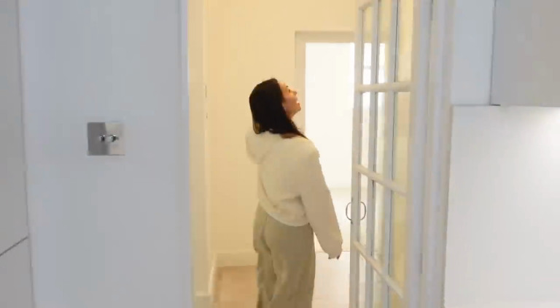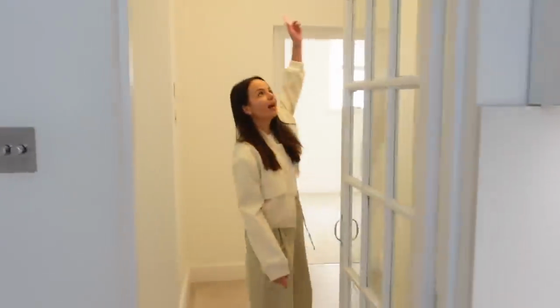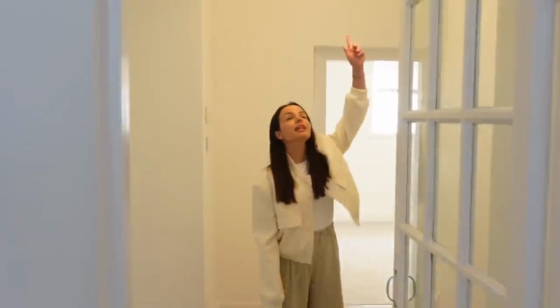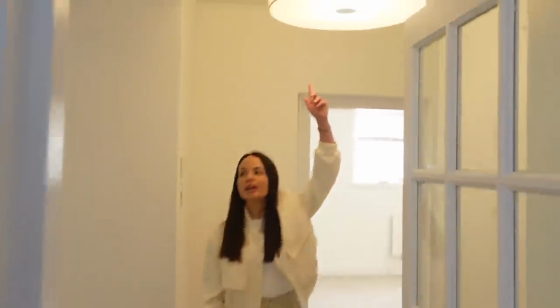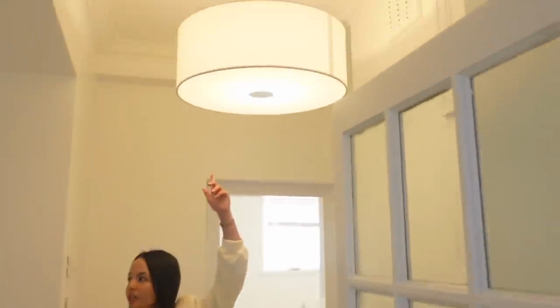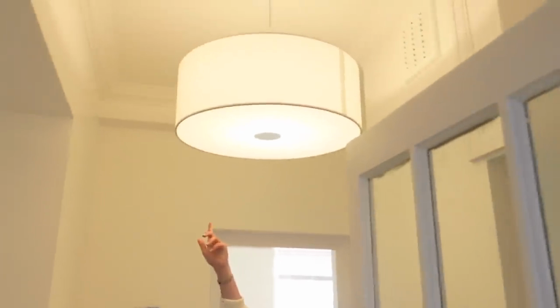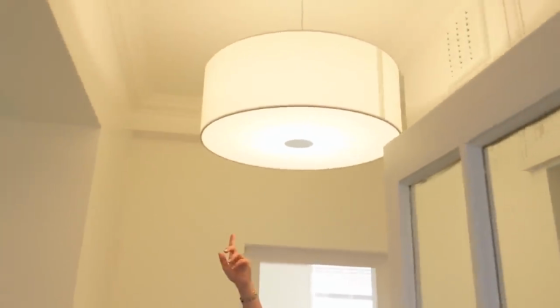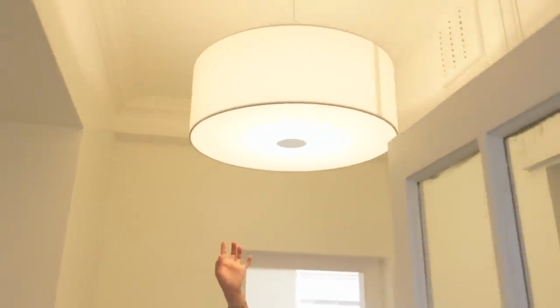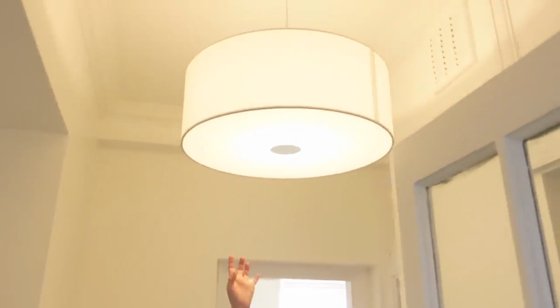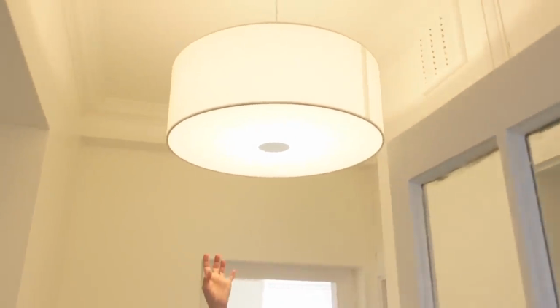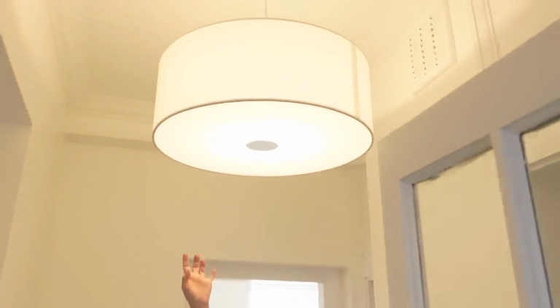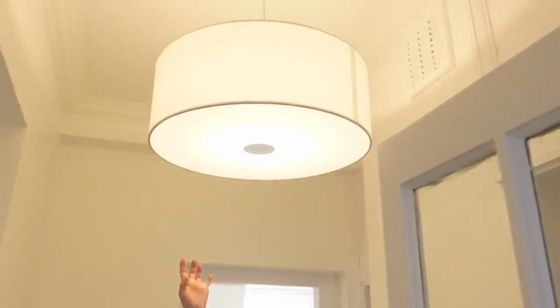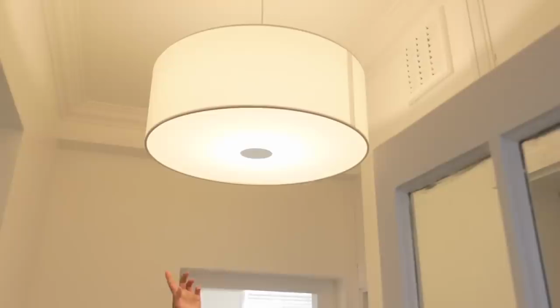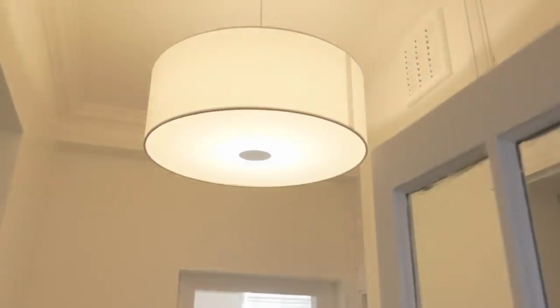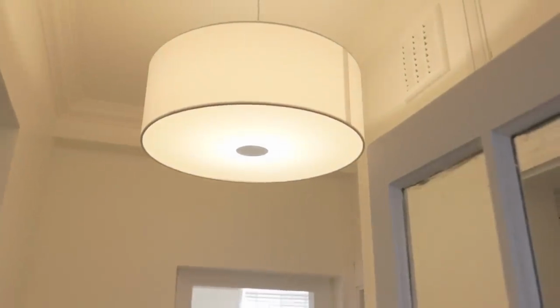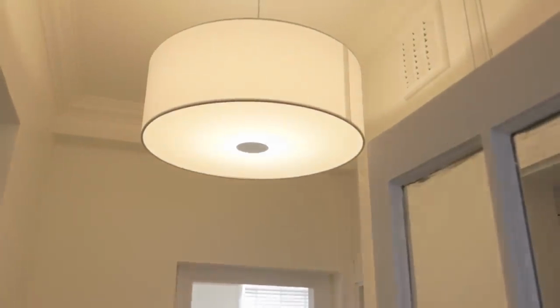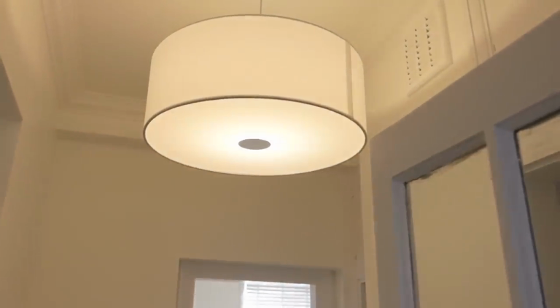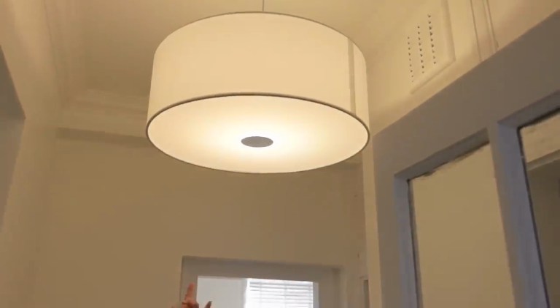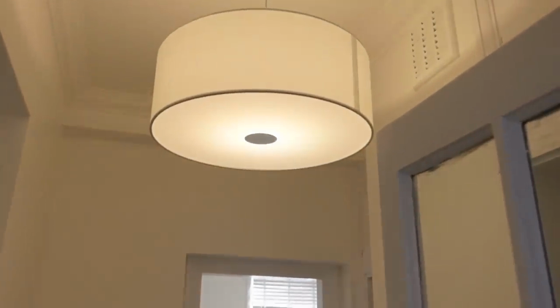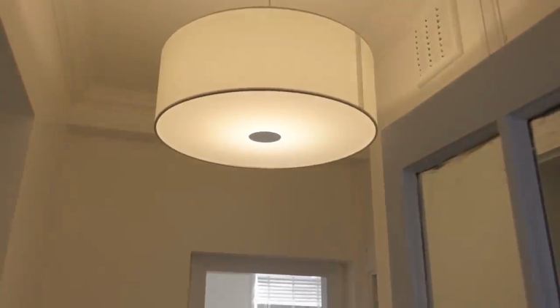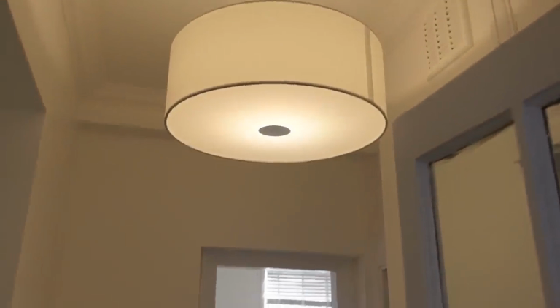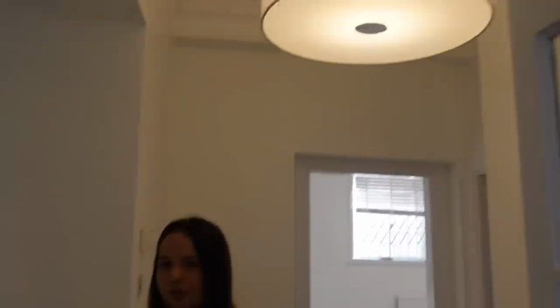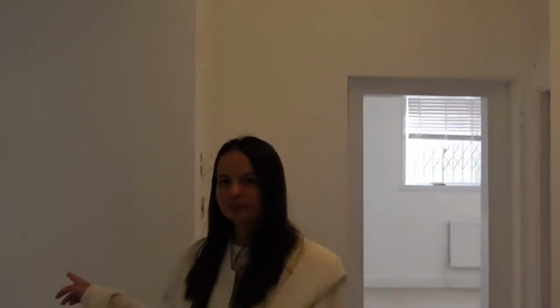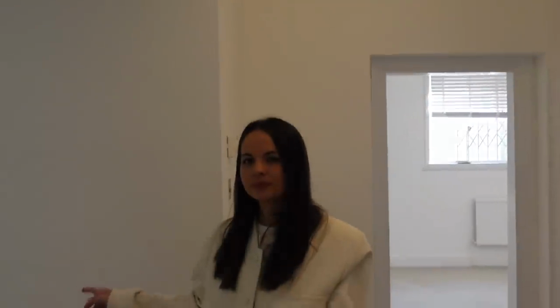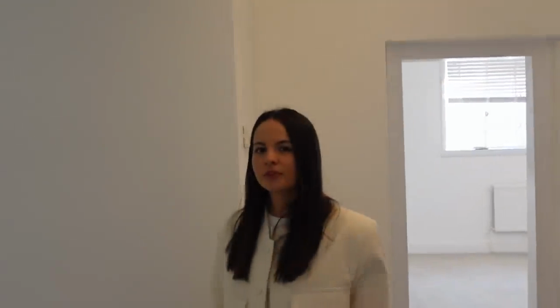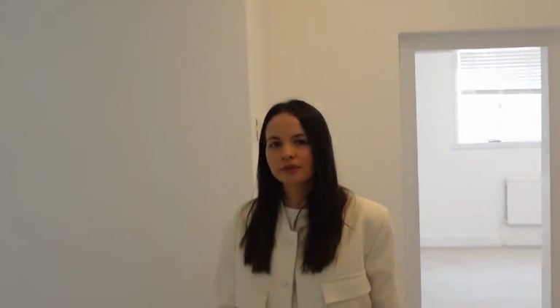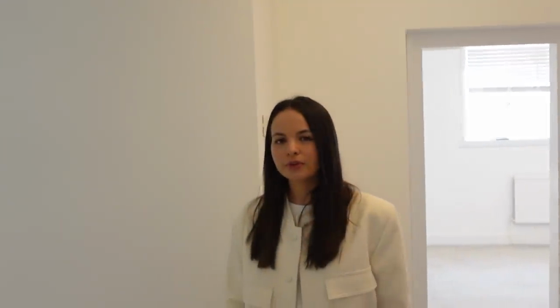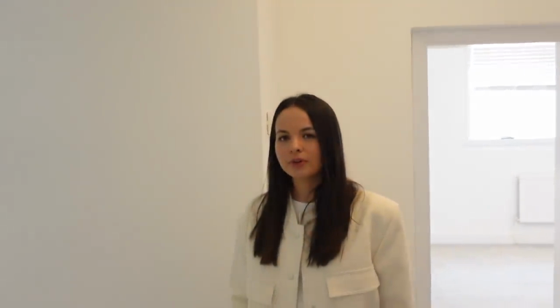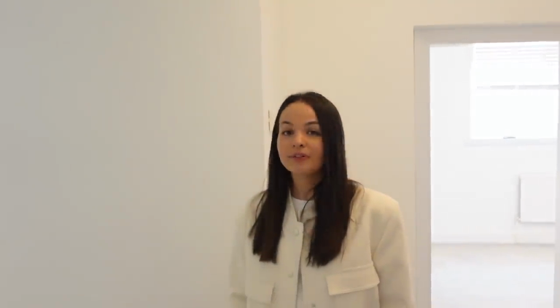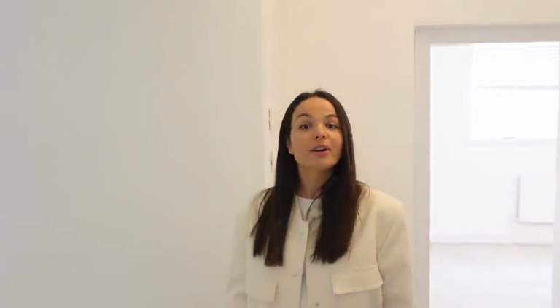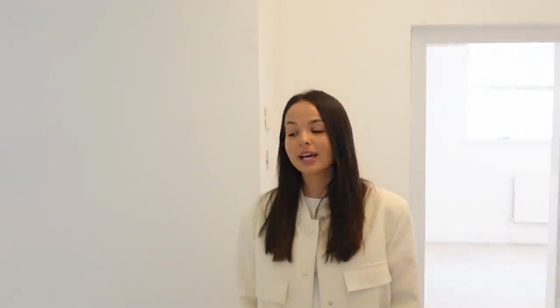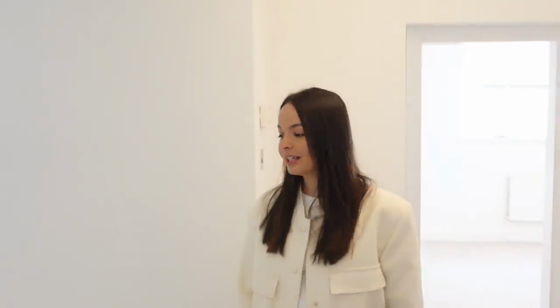We have these lights literally throughout the house — we've got five of them across the whole place. One in the living room, one in the hallway, one in each bedroom, and also in the entrance hall.